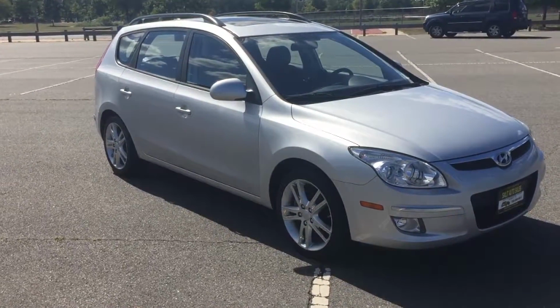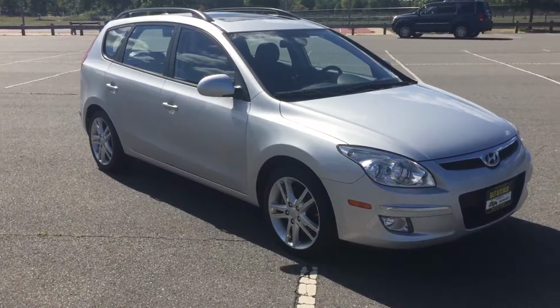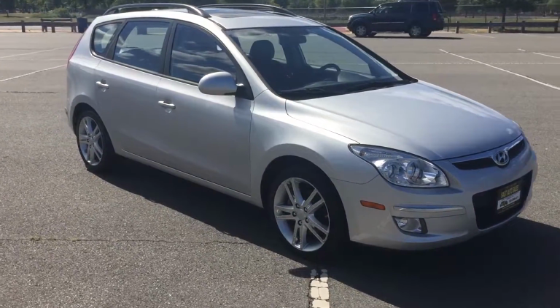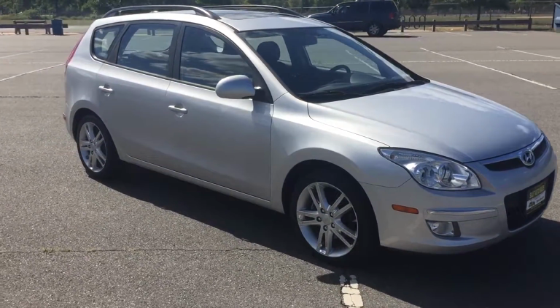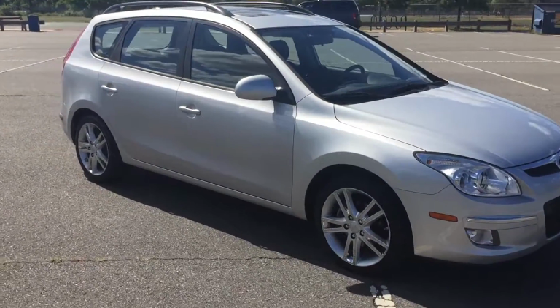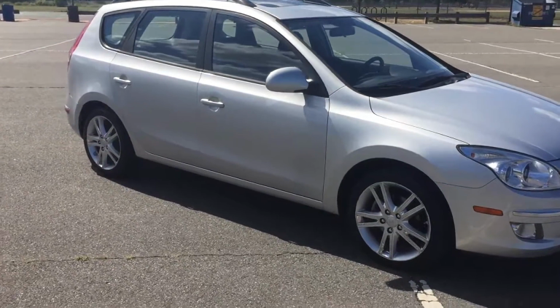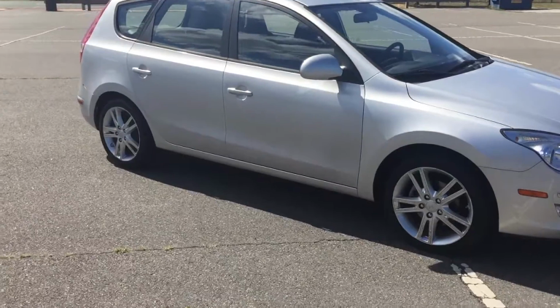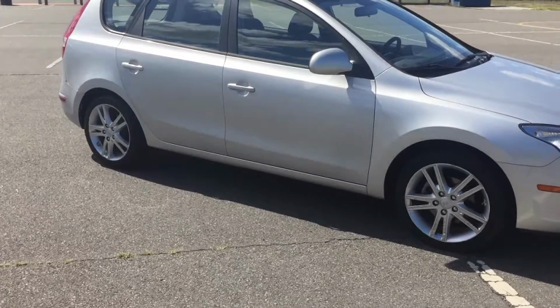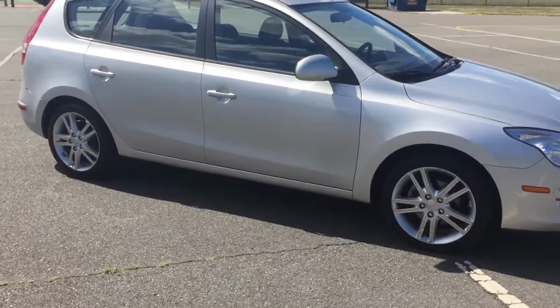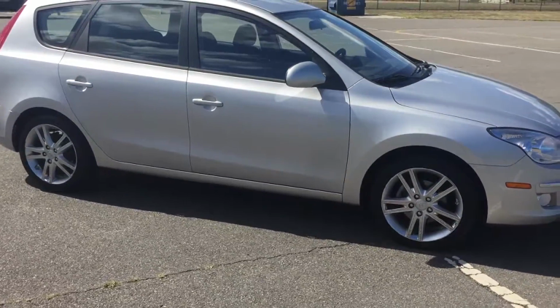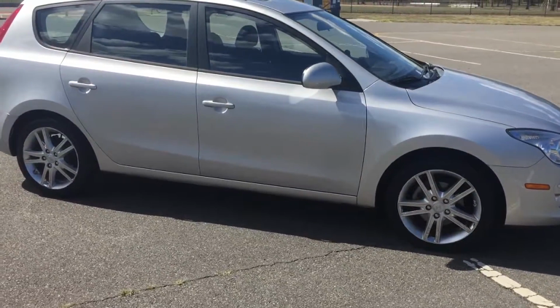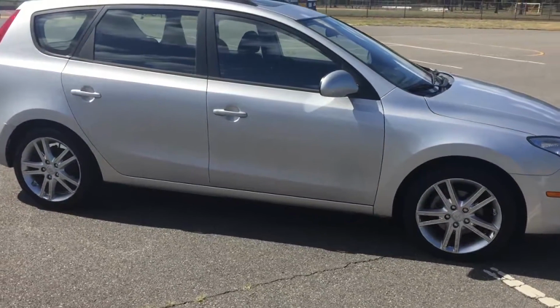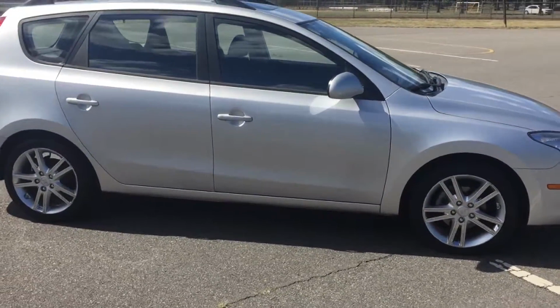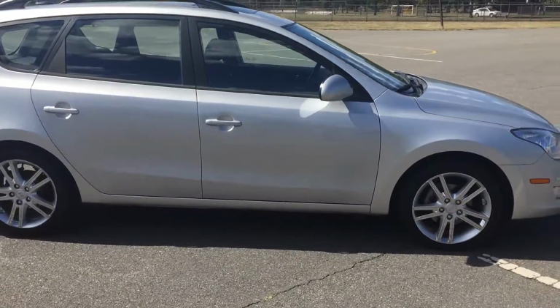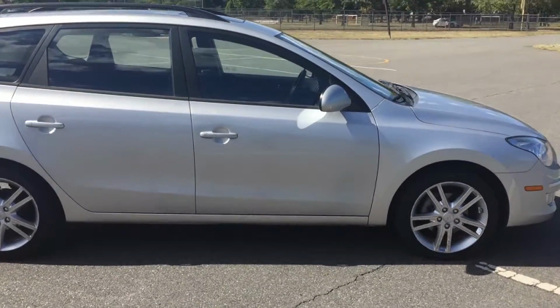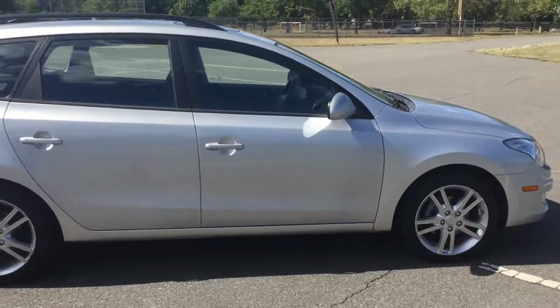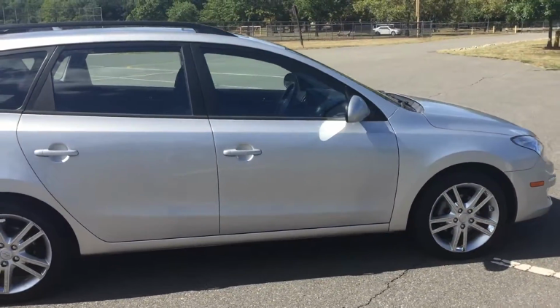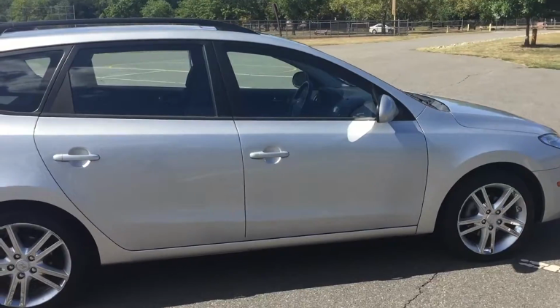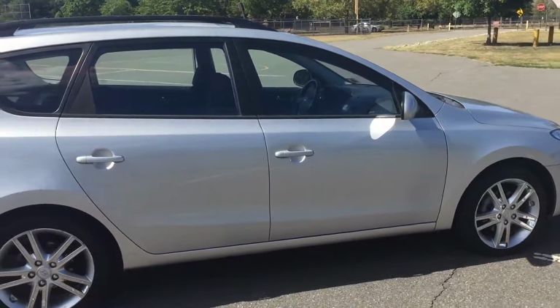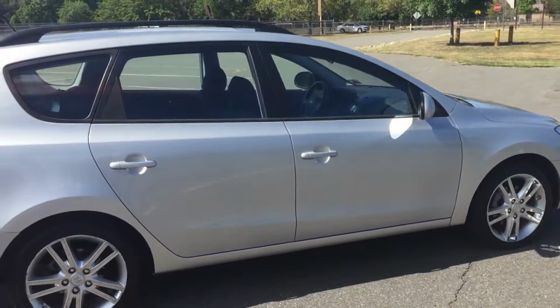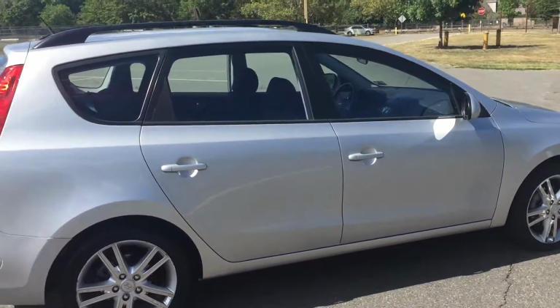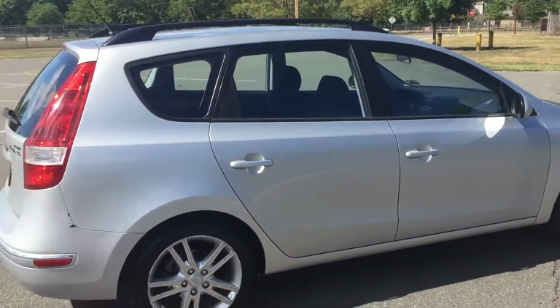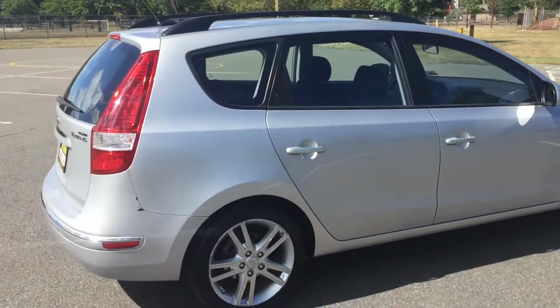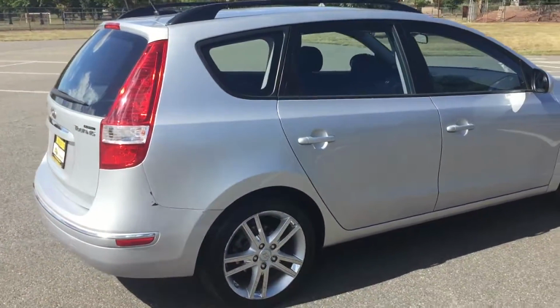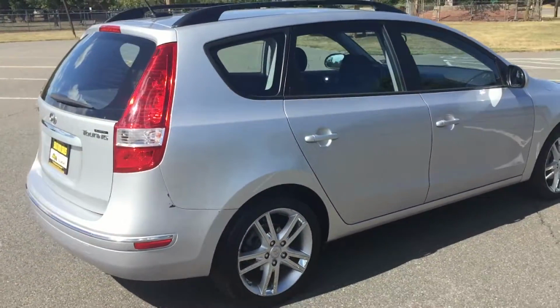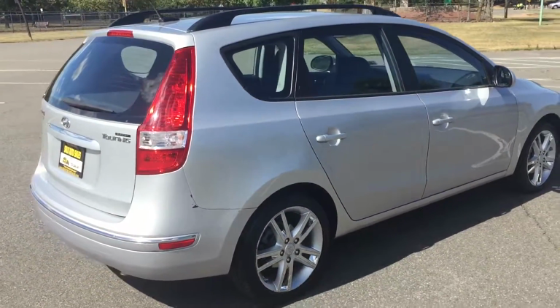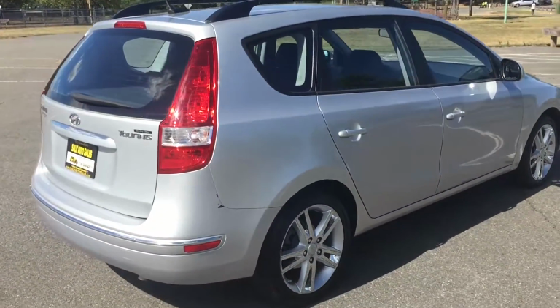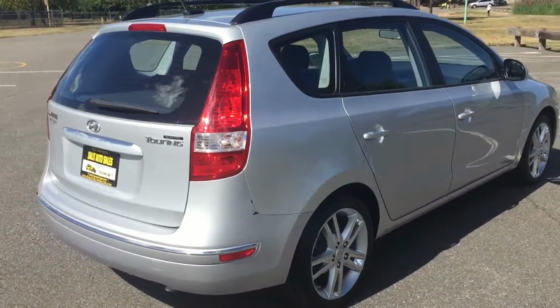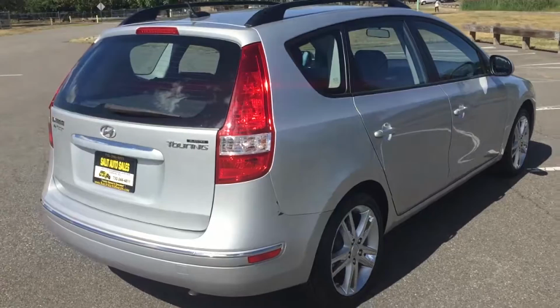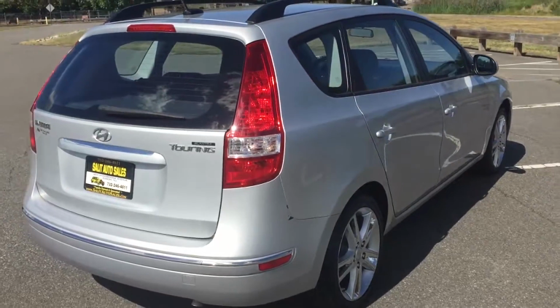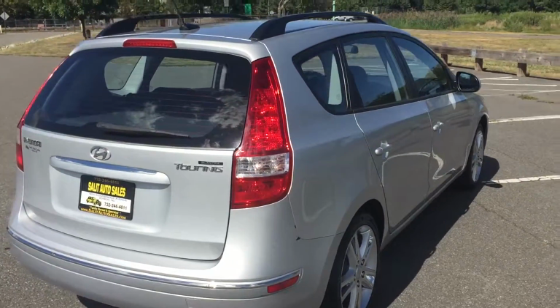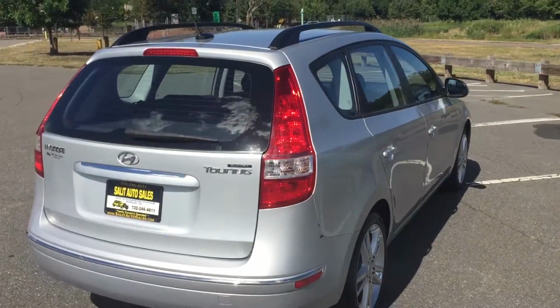Welcome to Salad Auto Sales. What I have here for you today is a 2010 Hyundai Elantra Wagon with just 56,000 miles. Now this 2010 is a beautiful car. It's a touring model.